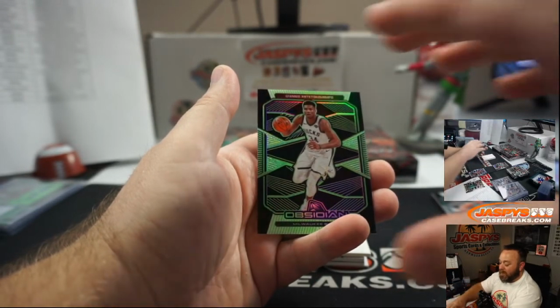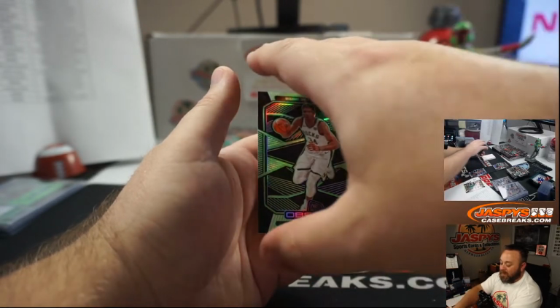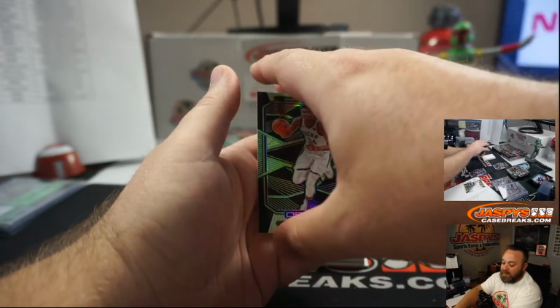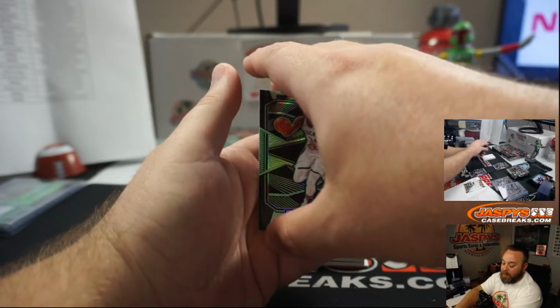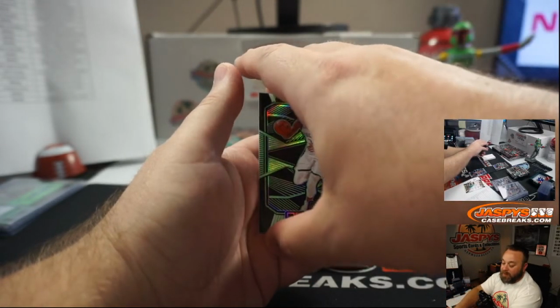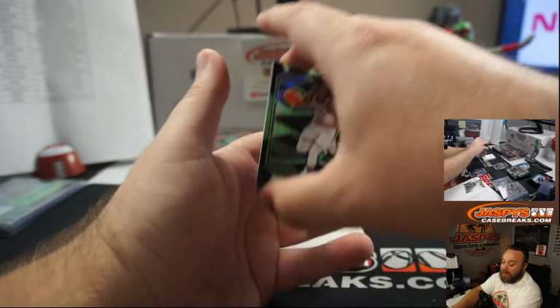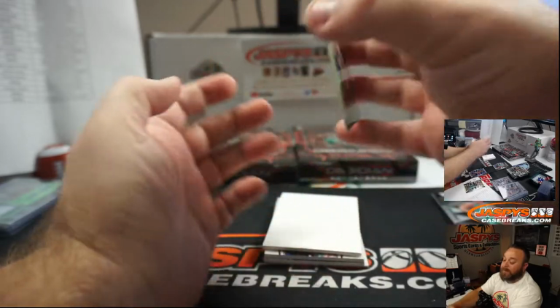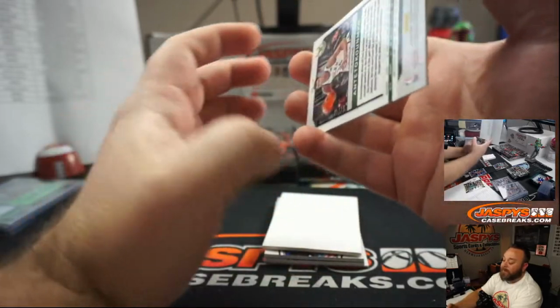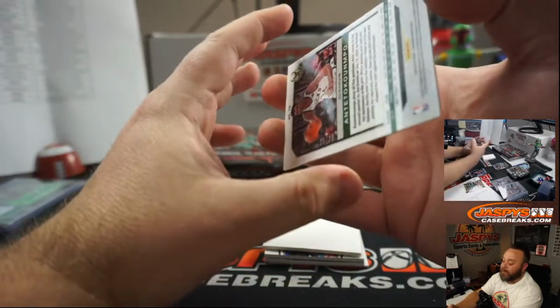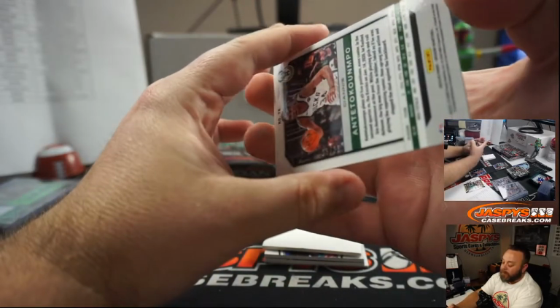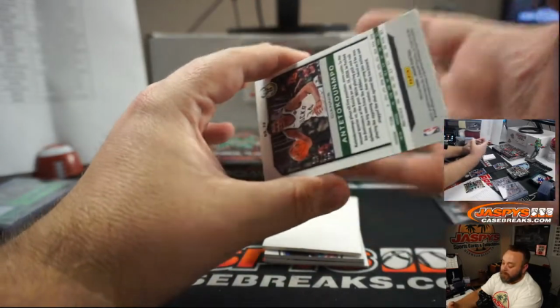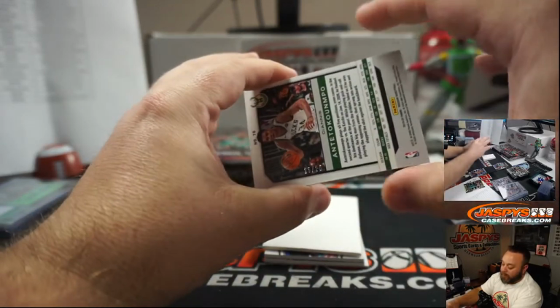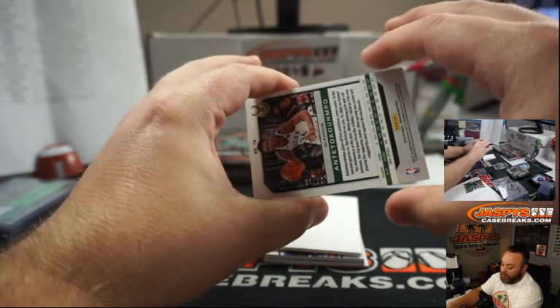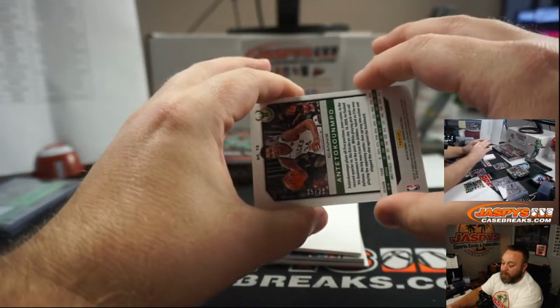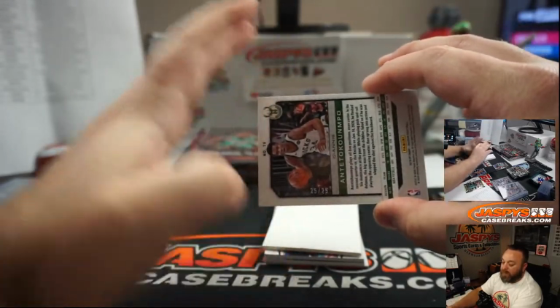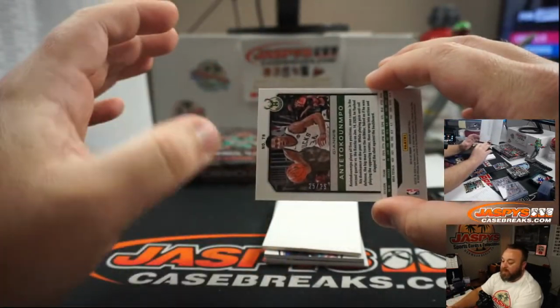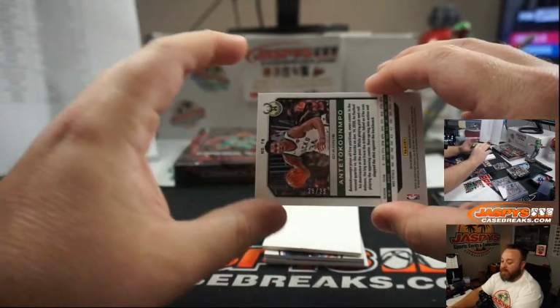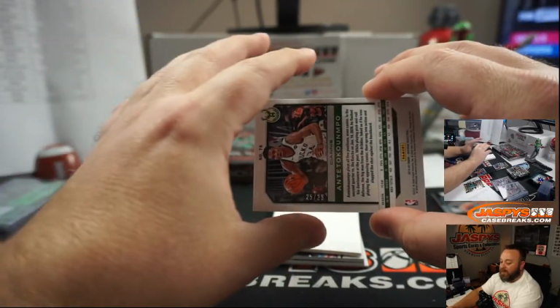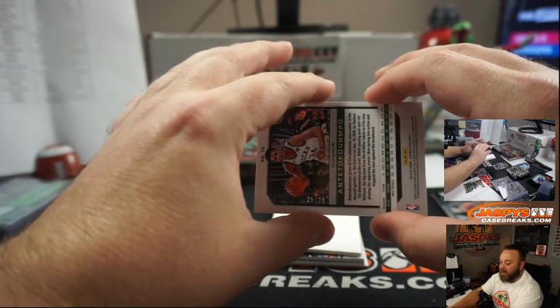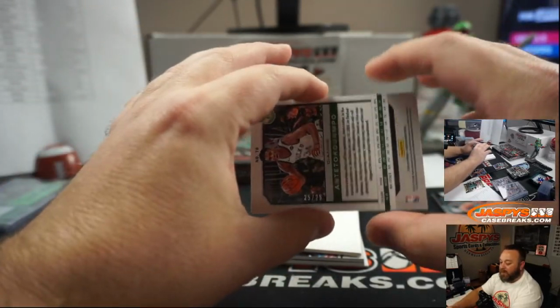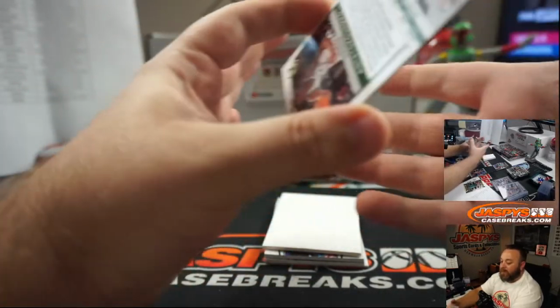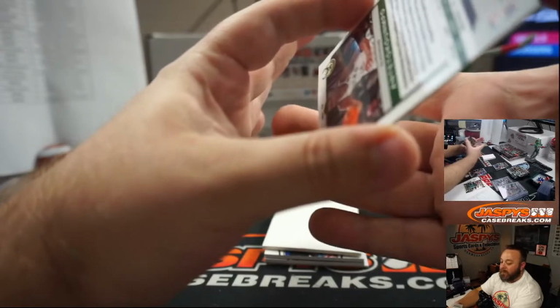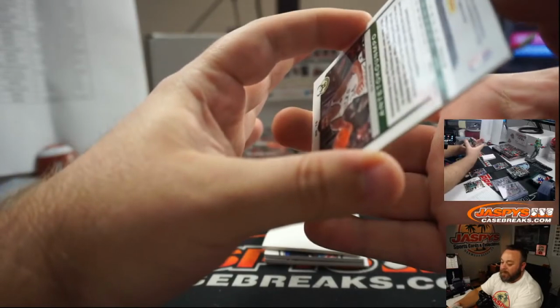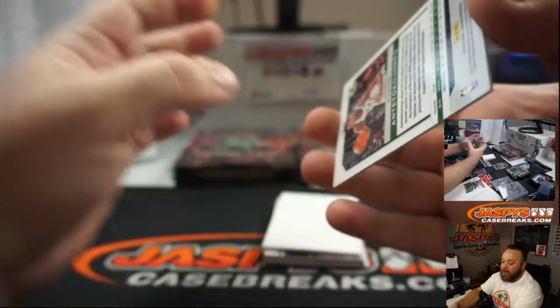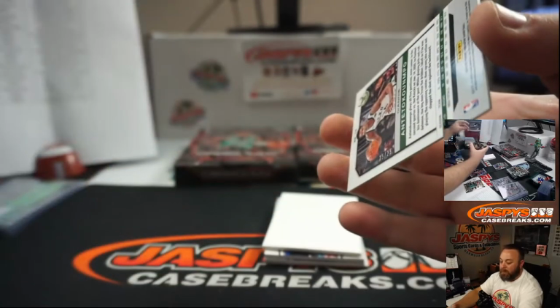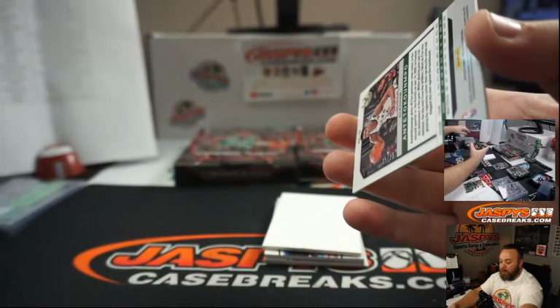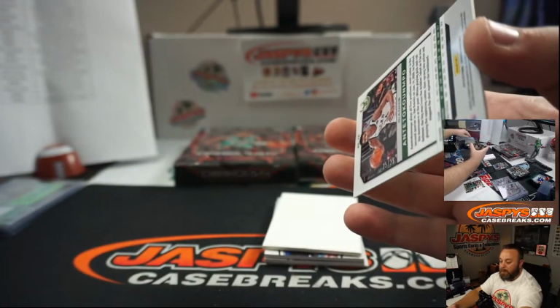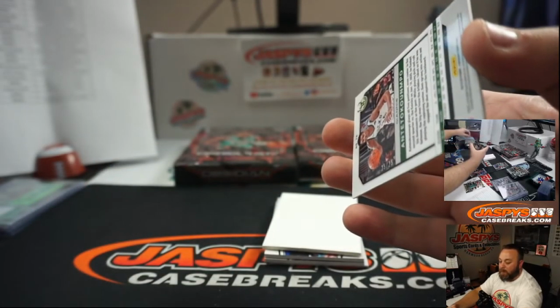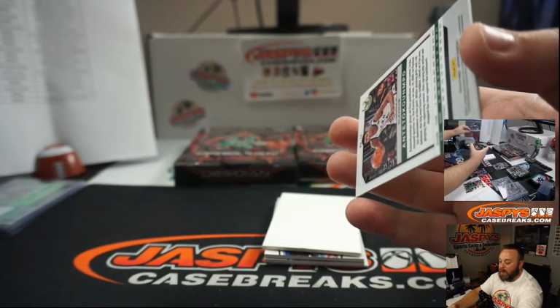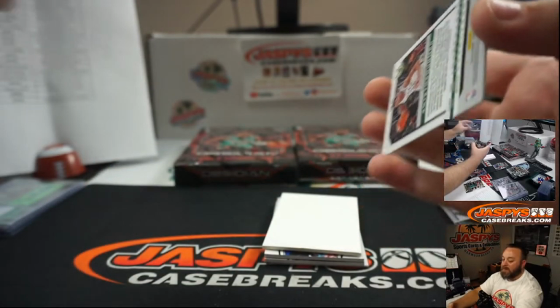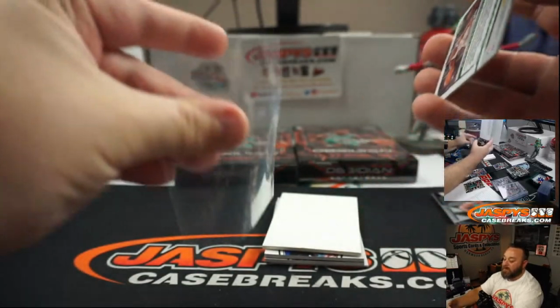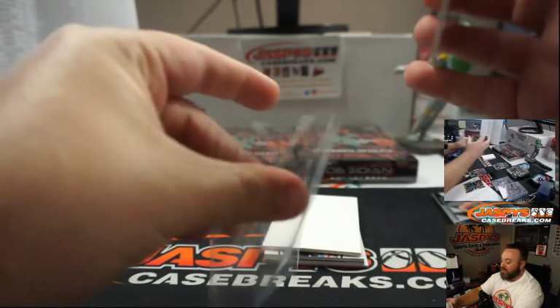Right behind that — Giannis Antetokounmpo, green, number 25 of 25. Milwaukee and Michelle — congrats!